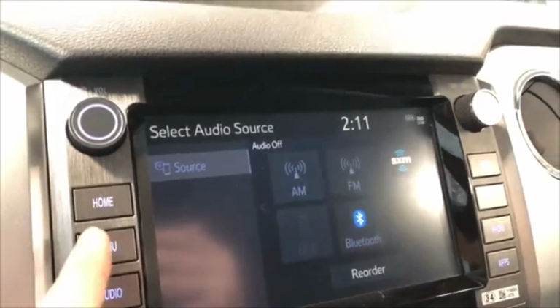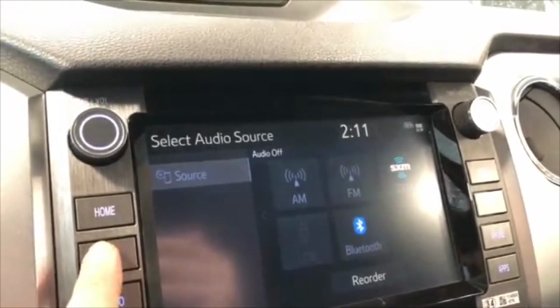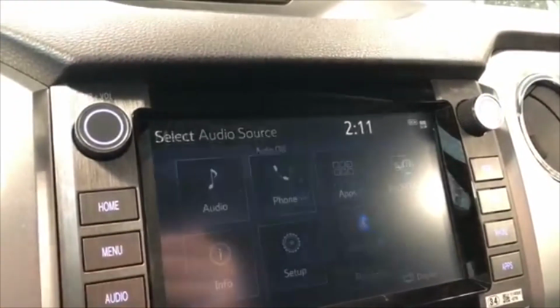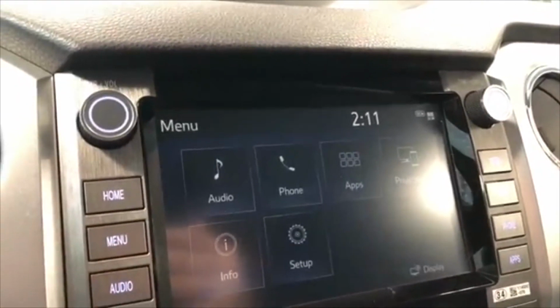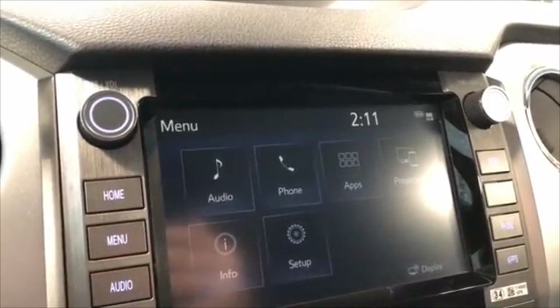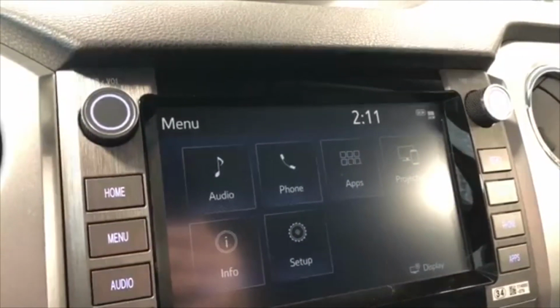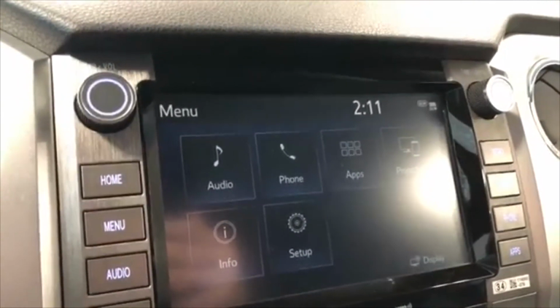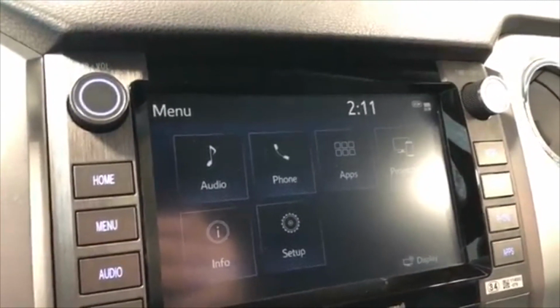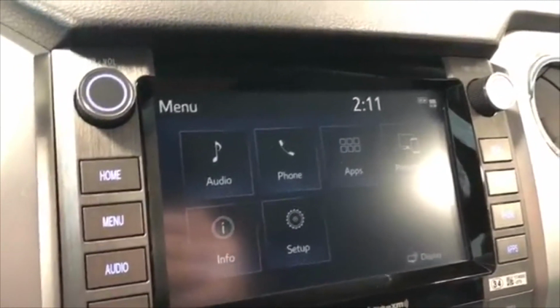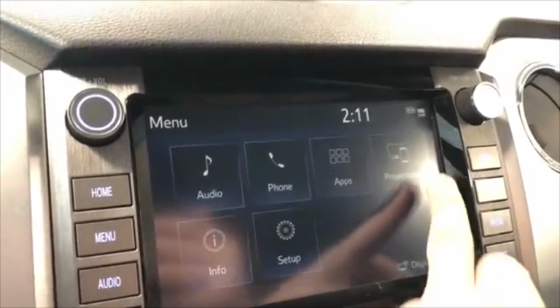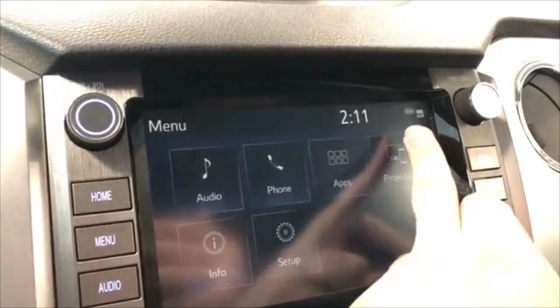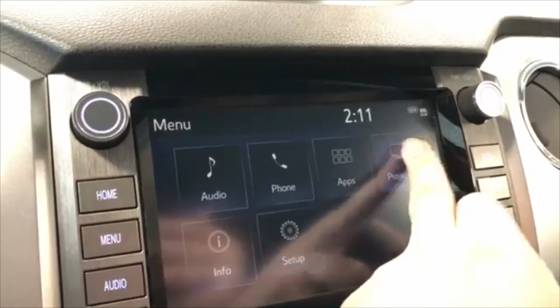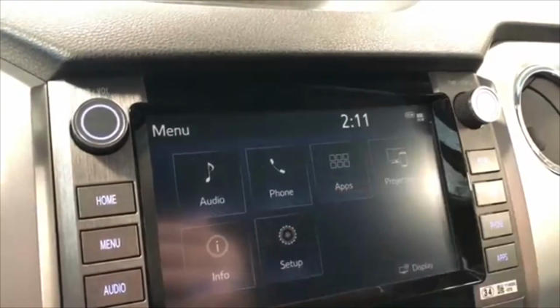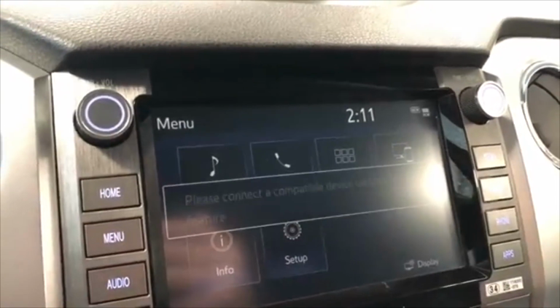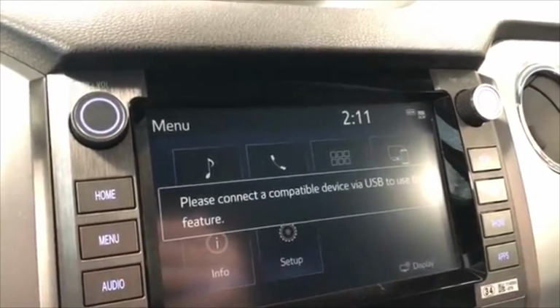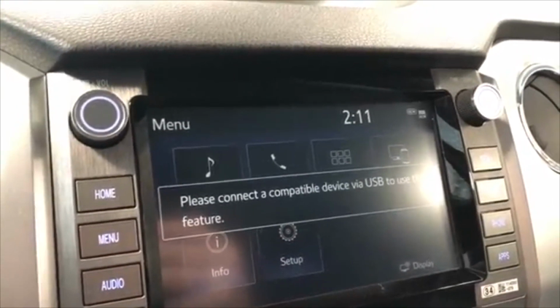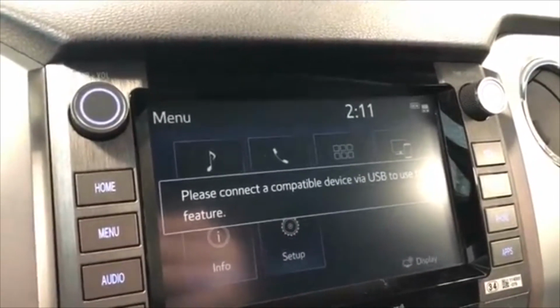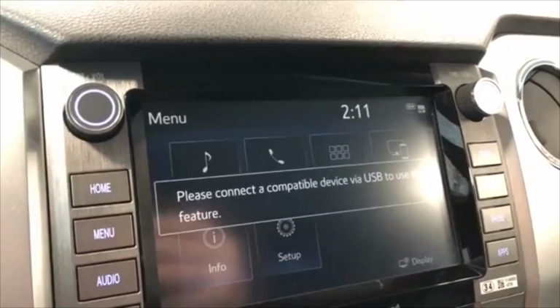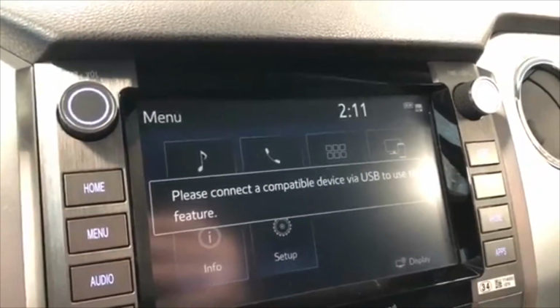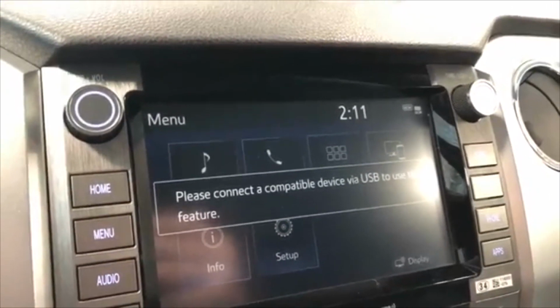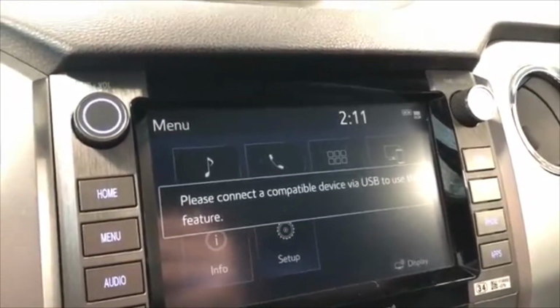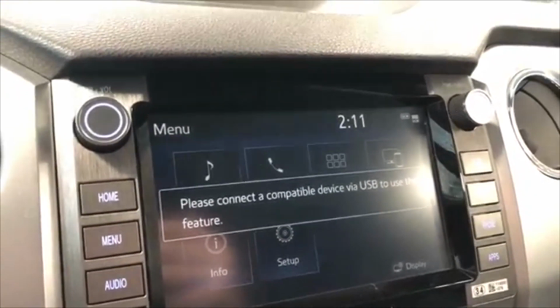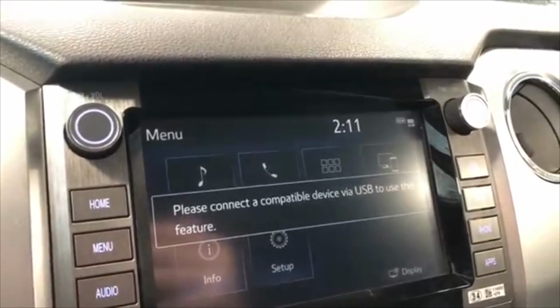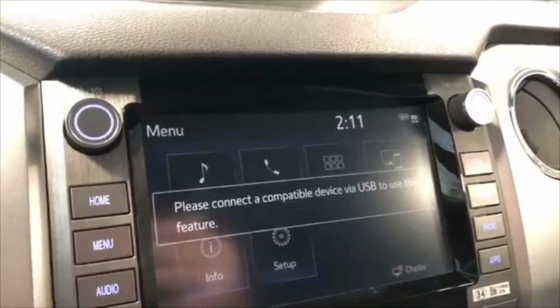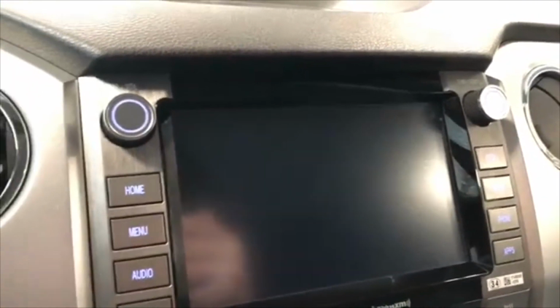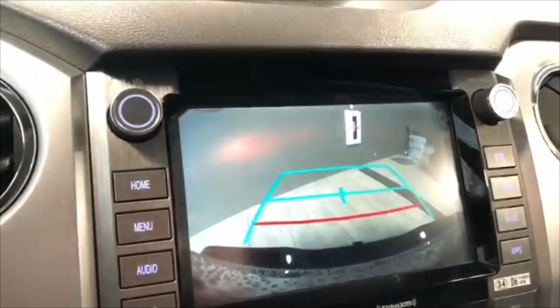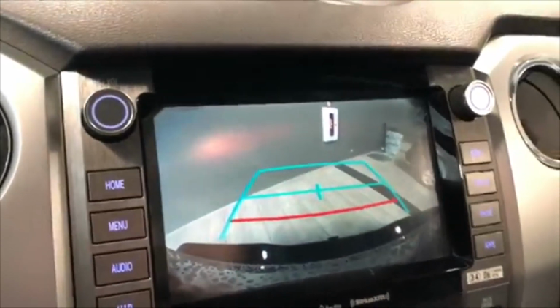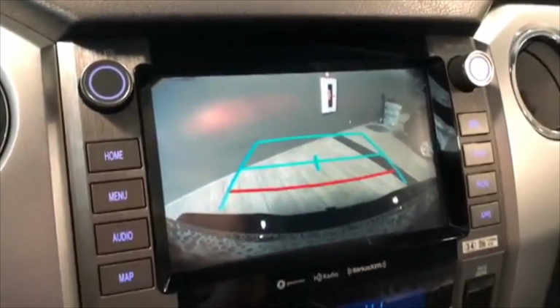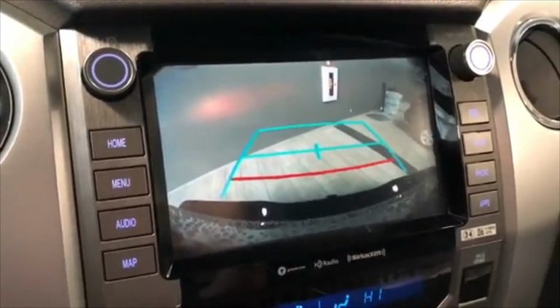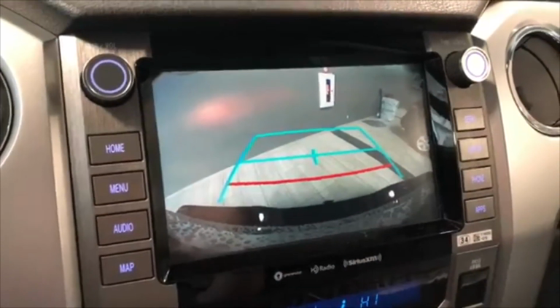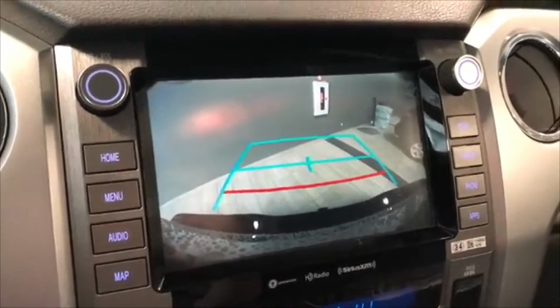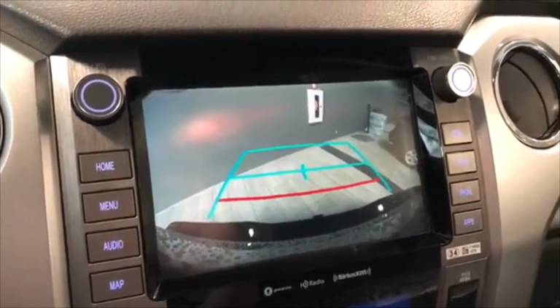In the menu you have all your vehicle settings, and if we go into projection you can connect your phone through Apple CarPlay. If we go into reverse, you get a nice backup camera as well.